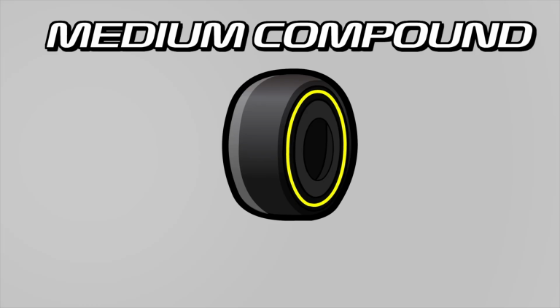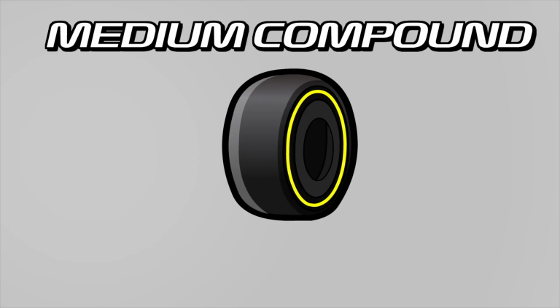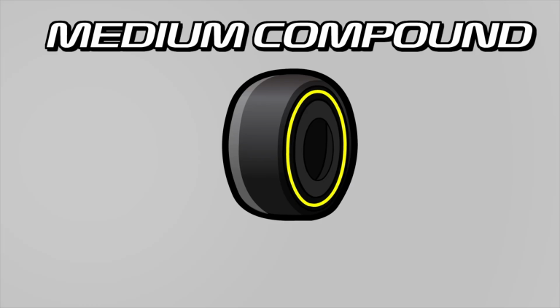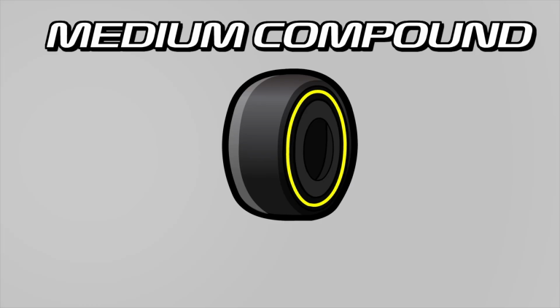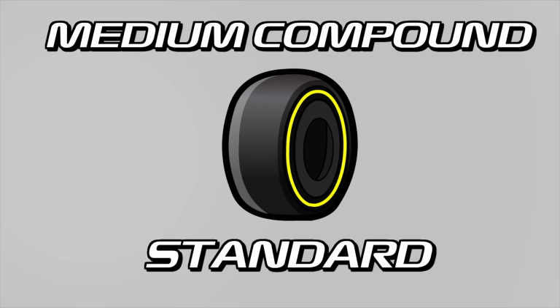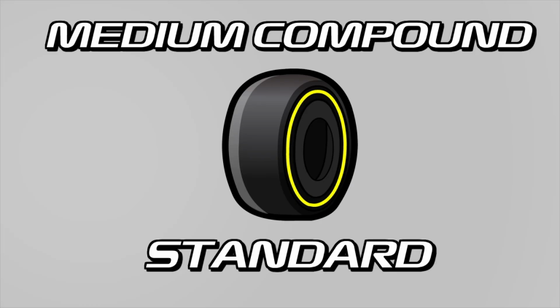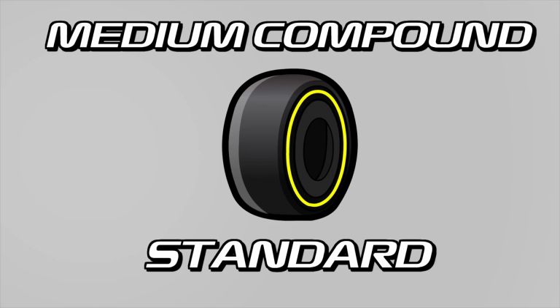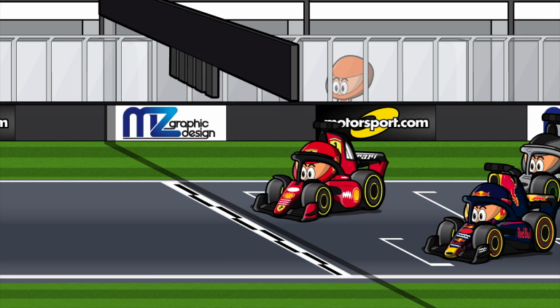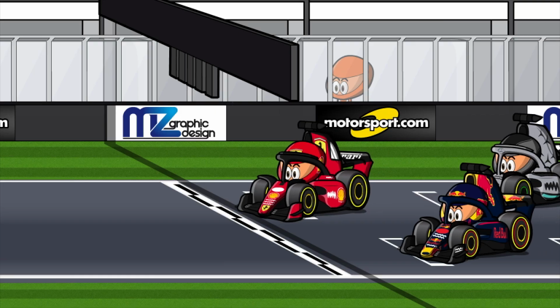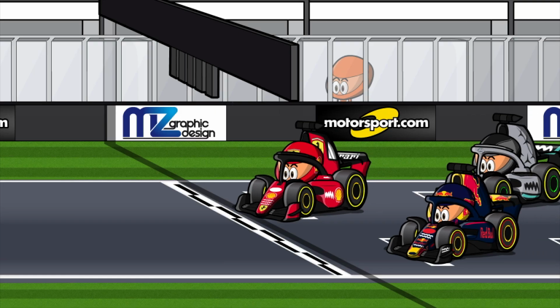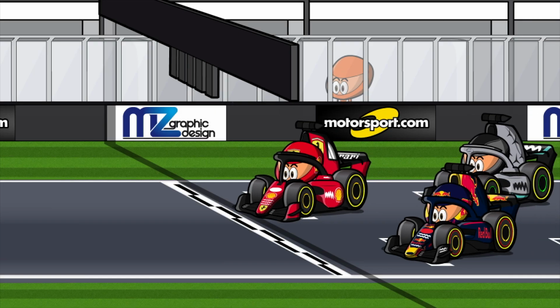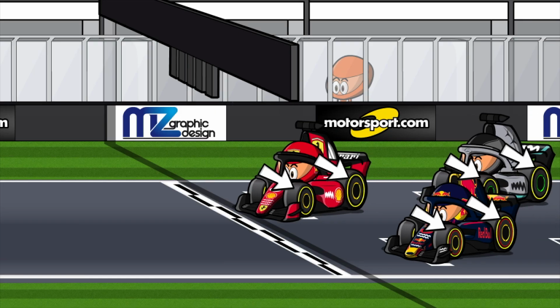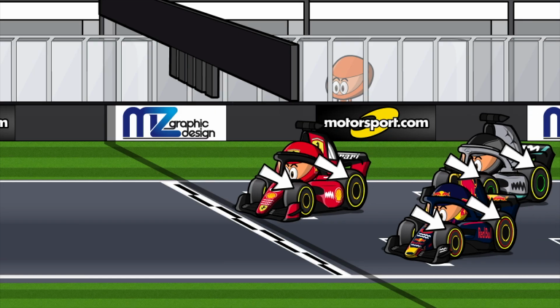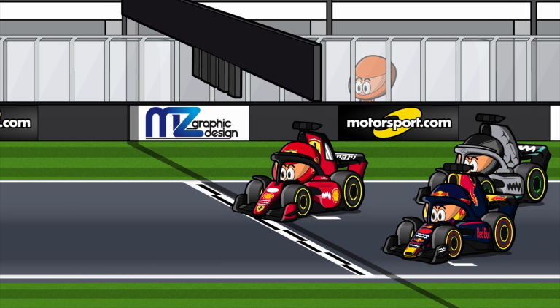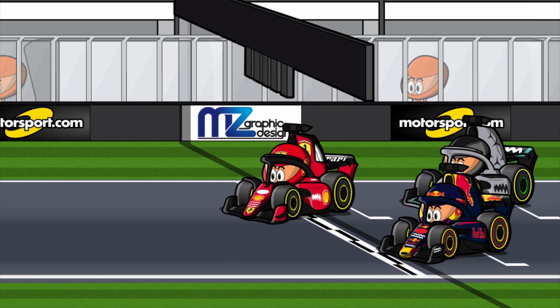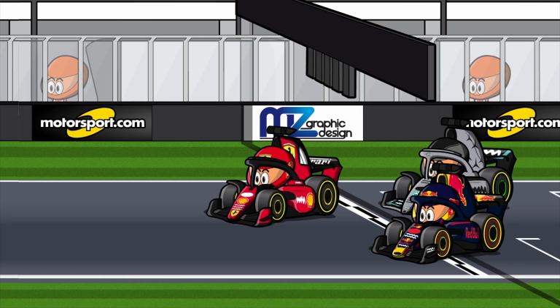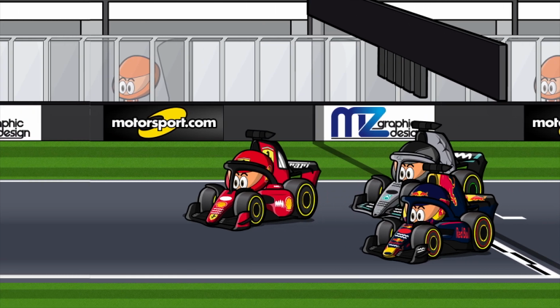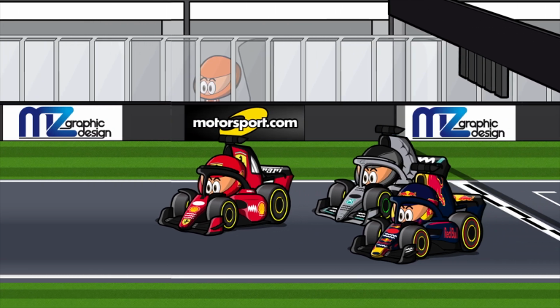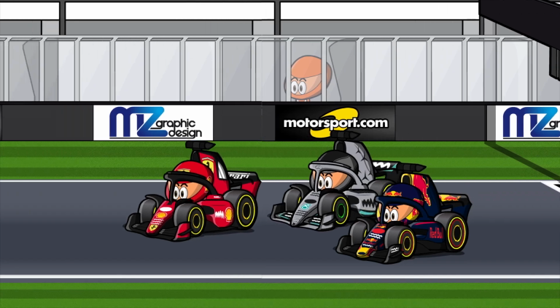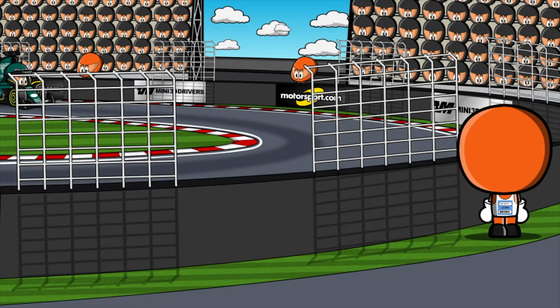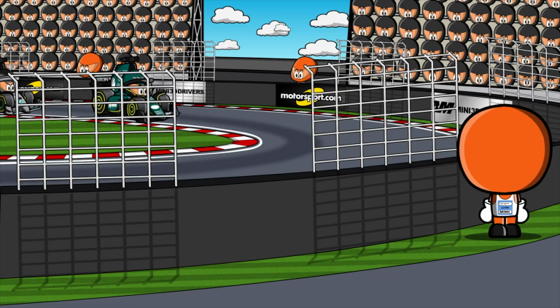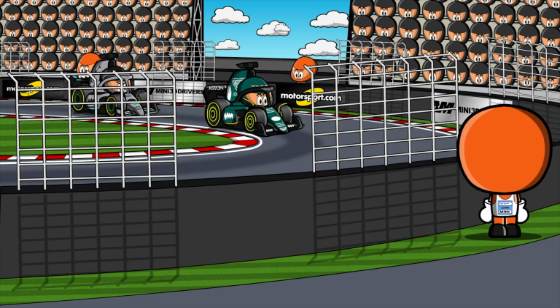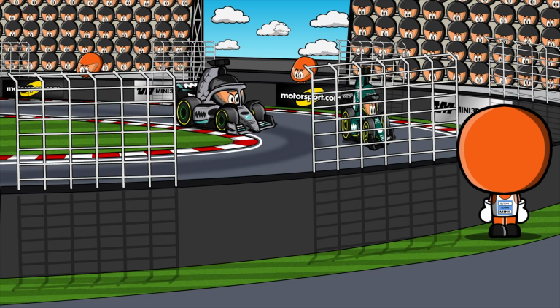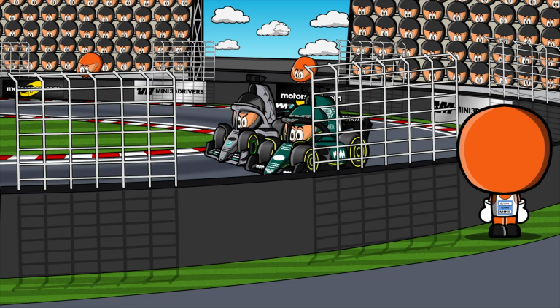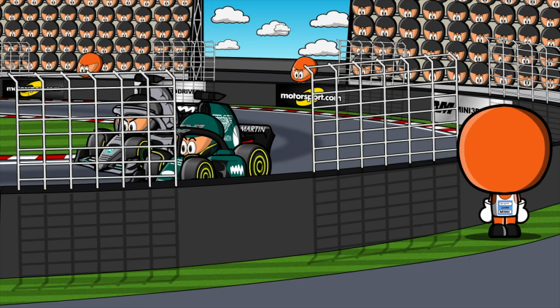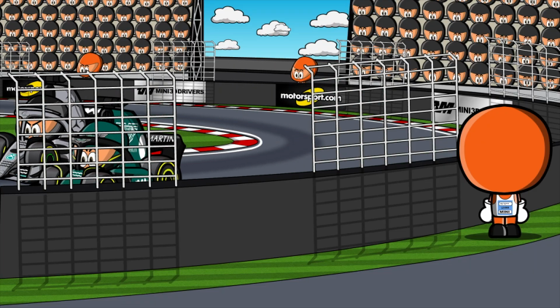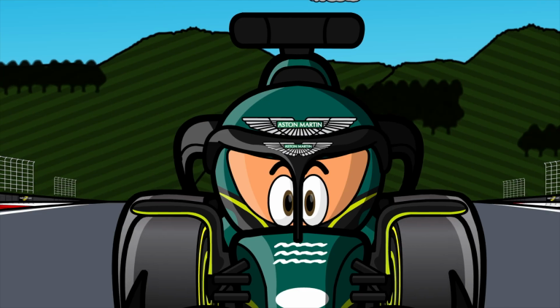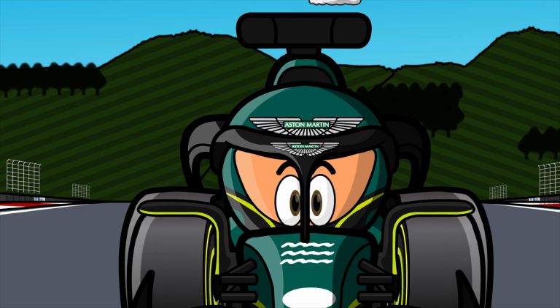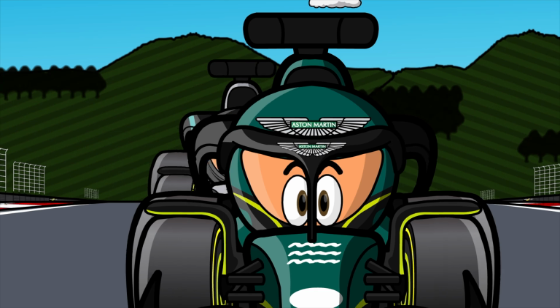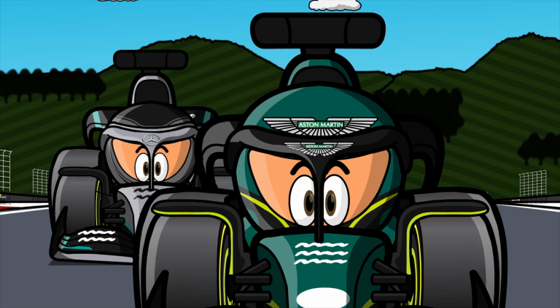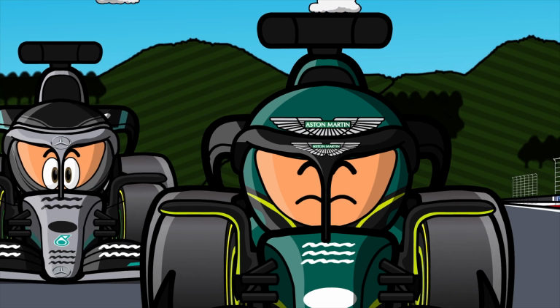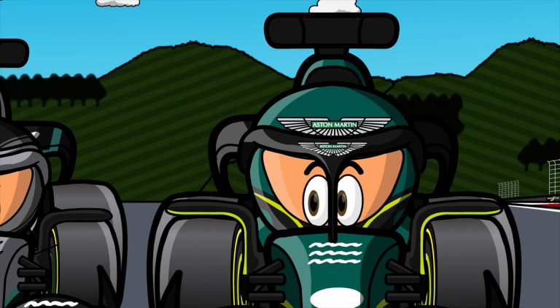Medium Compound. This is the standard tyre that drivers usually start the race with. Its characteristic colour is yellow, and it offers a balance between the soft and hard tyres, providing both speed and better durability. Its degradation is less than that of the soft tyre, but higher than that of the hard tyre.